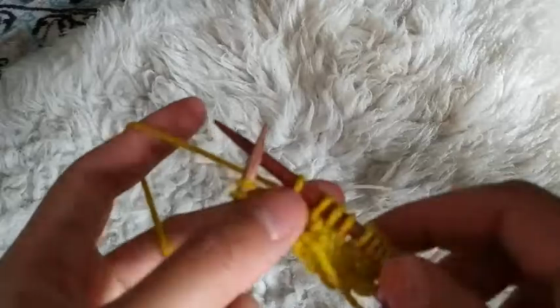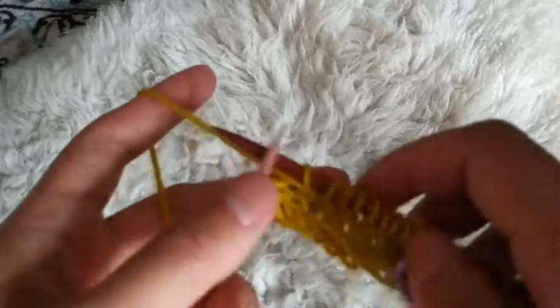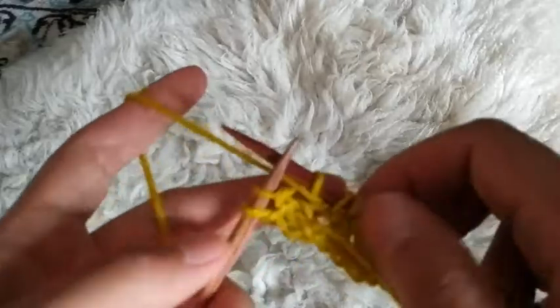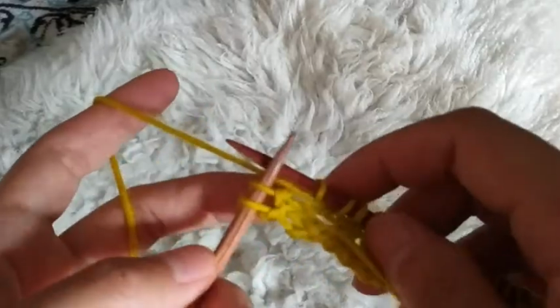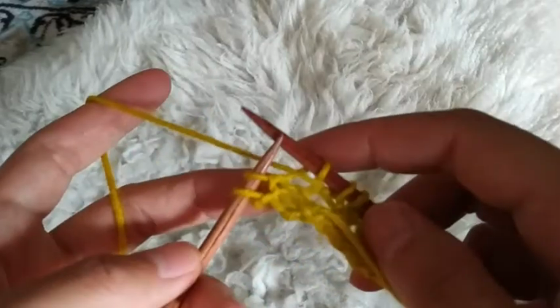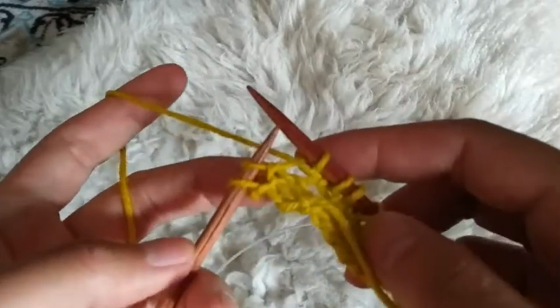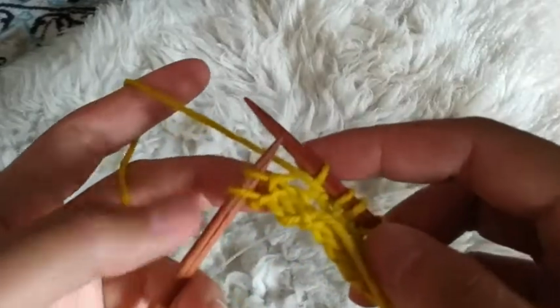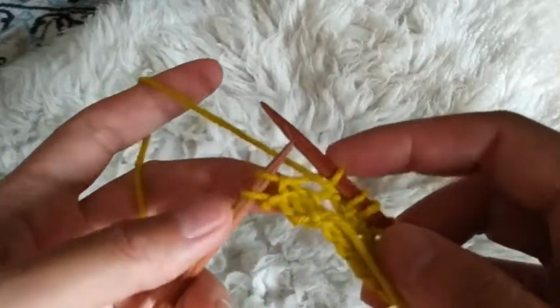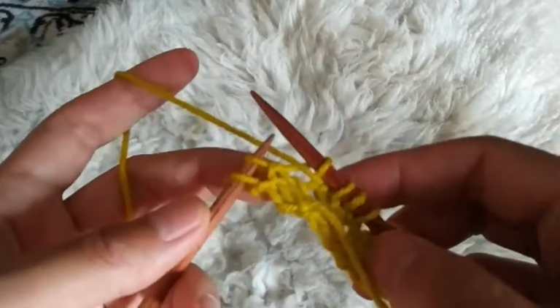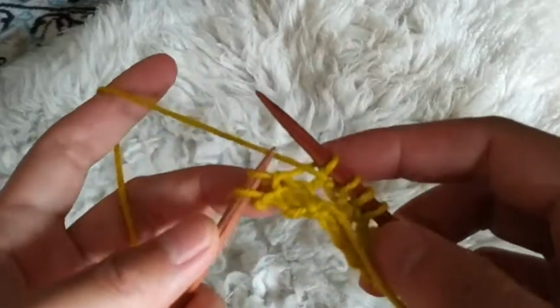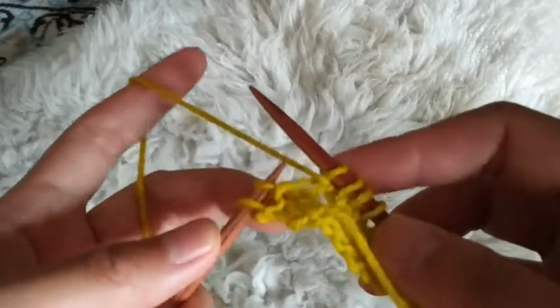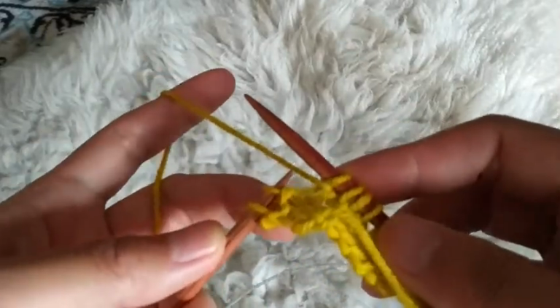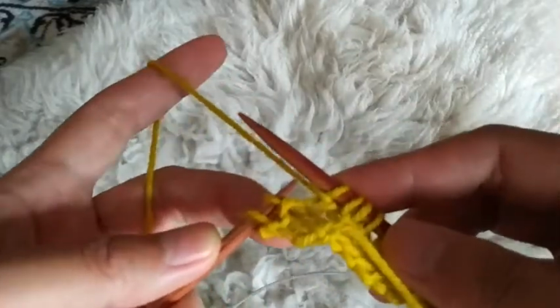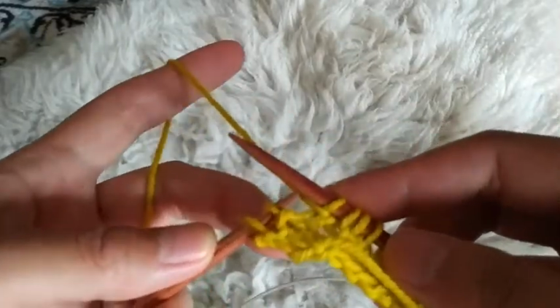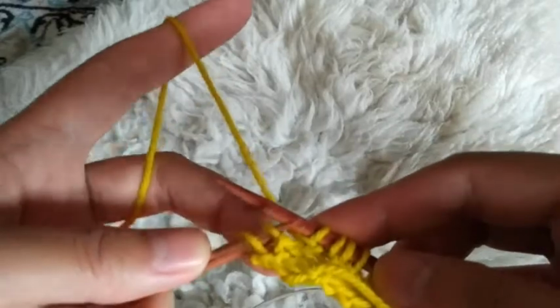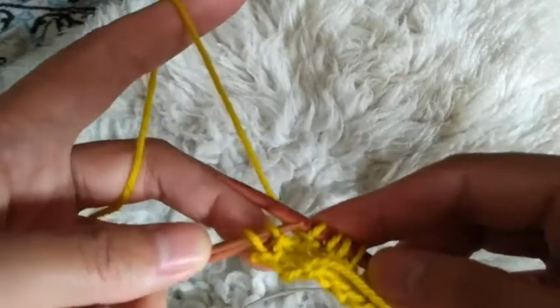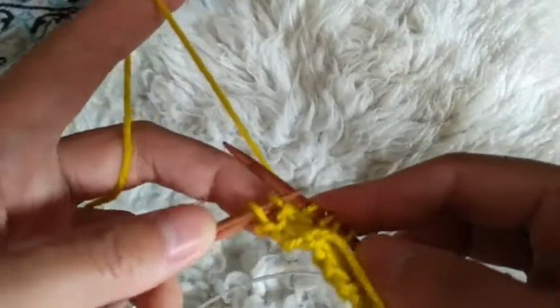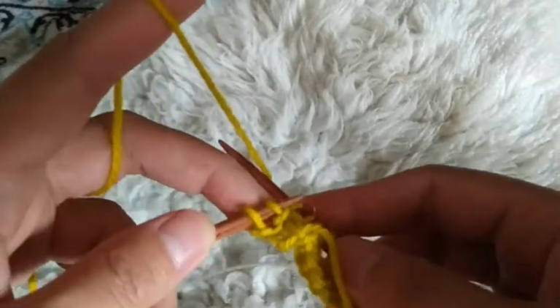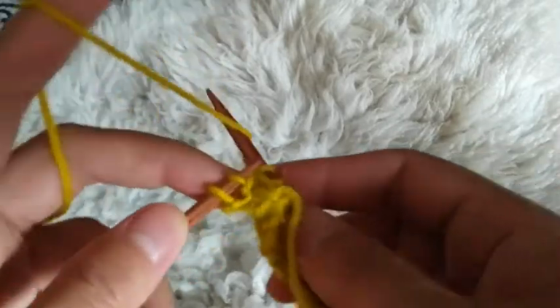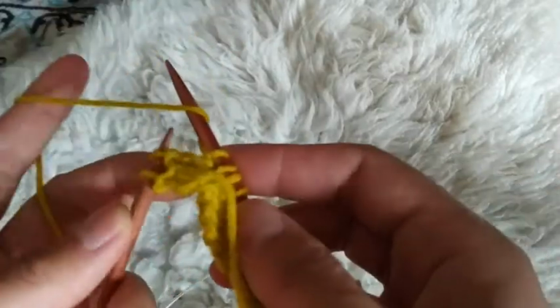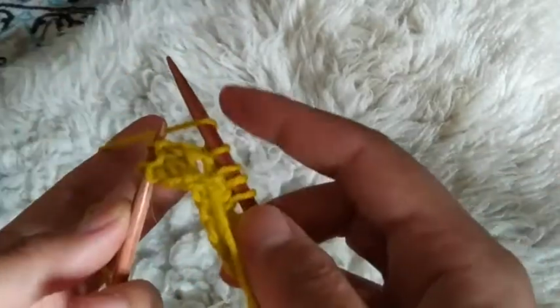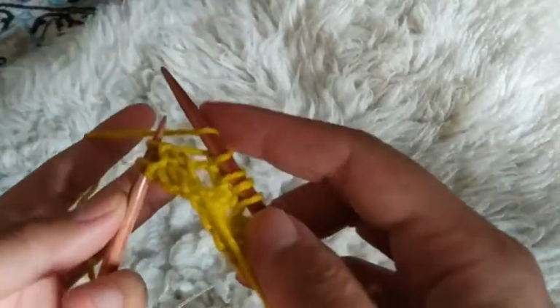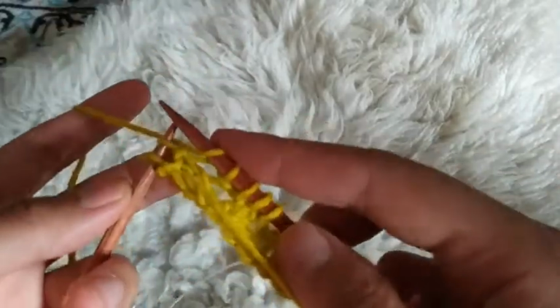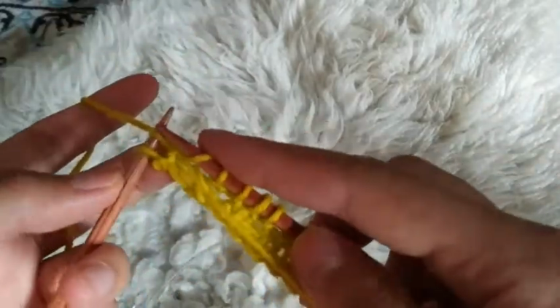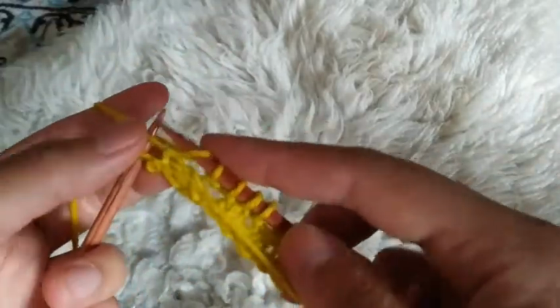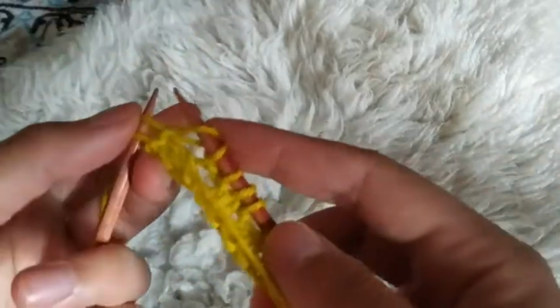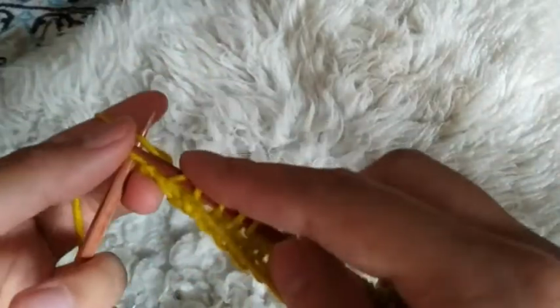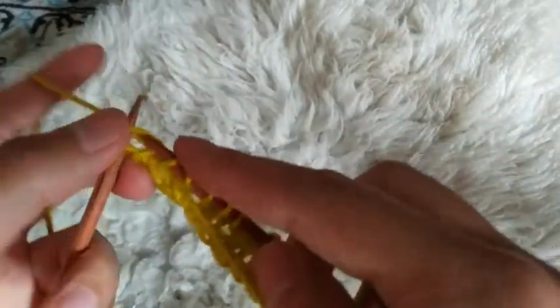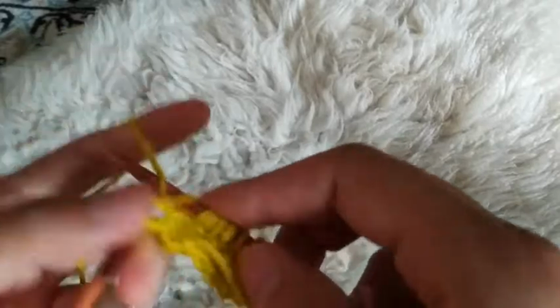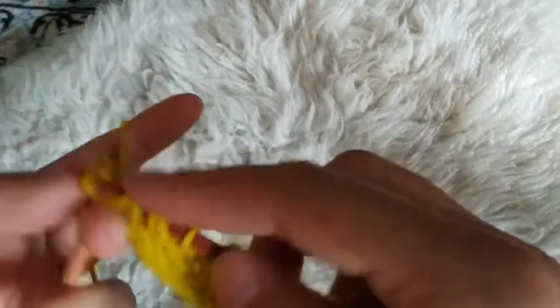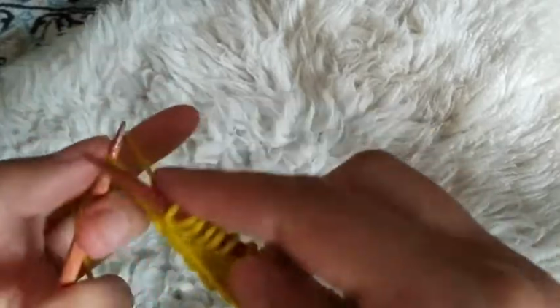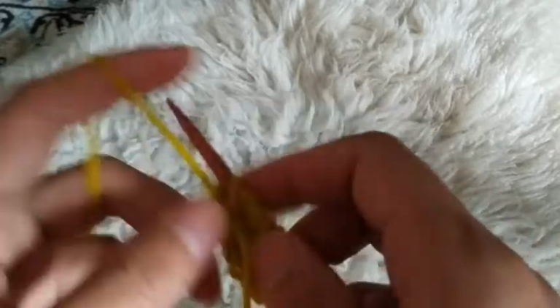This is how to work a backwards yarn over. You wrap your yarn from the back toward the front. Then you work the other stitches as usual.